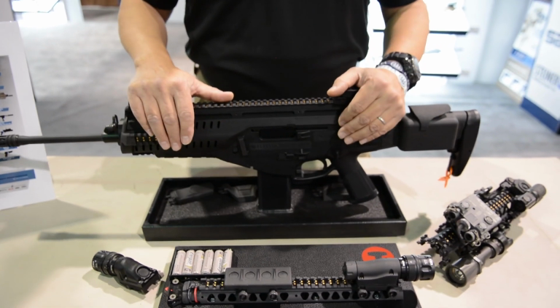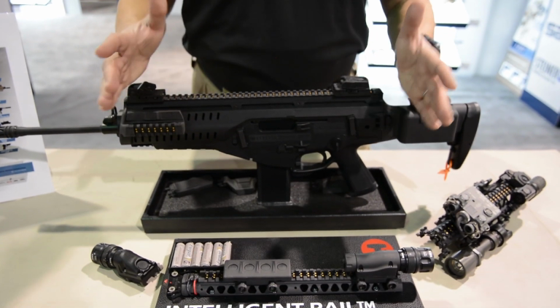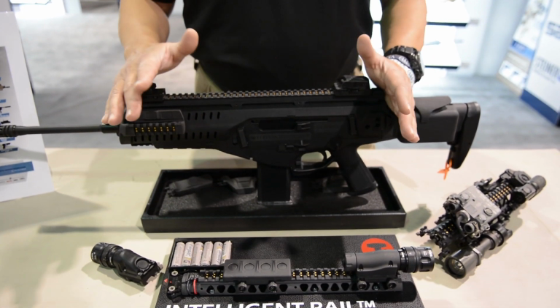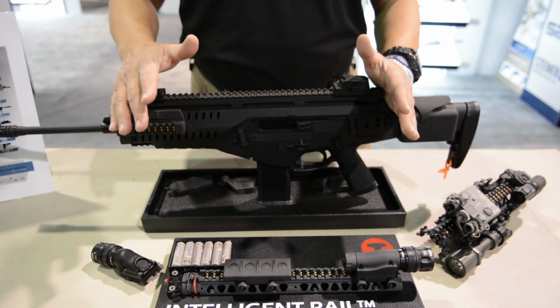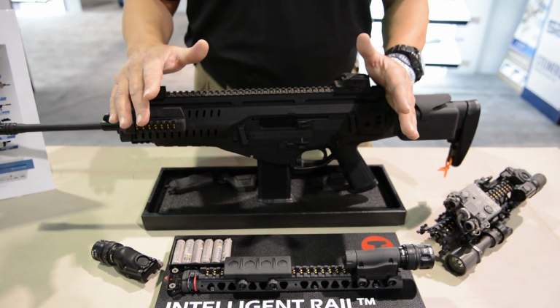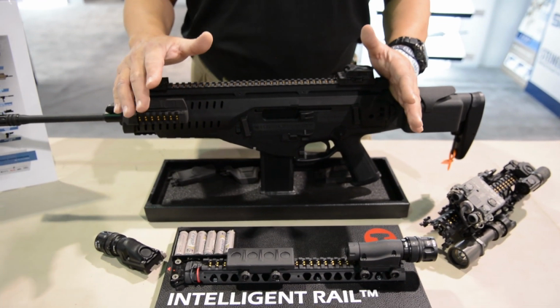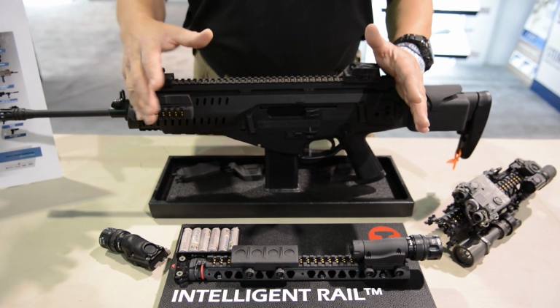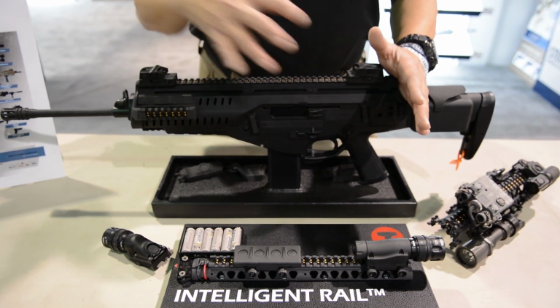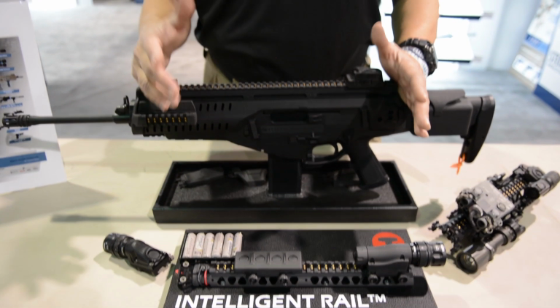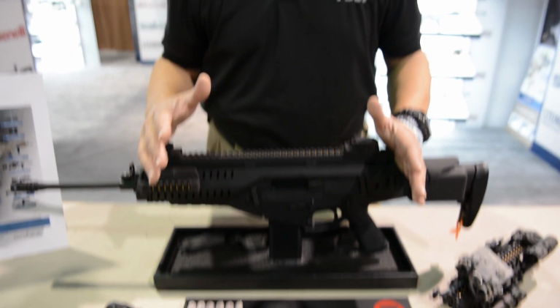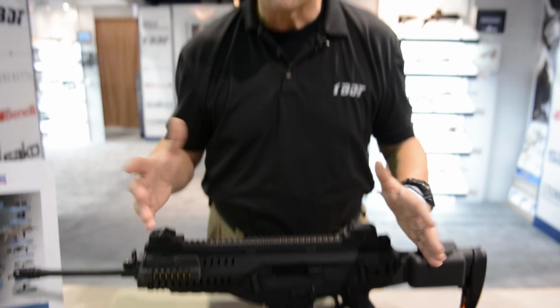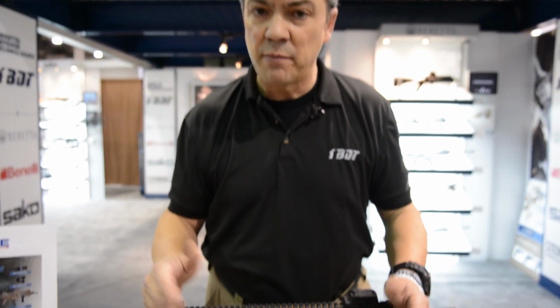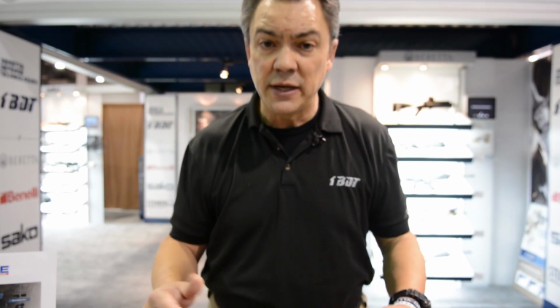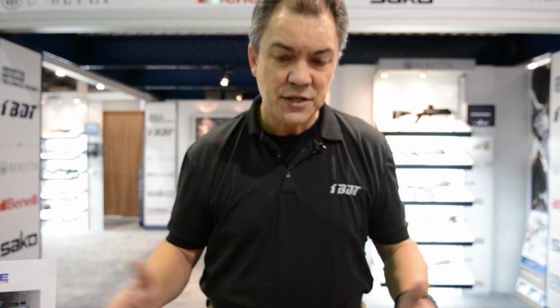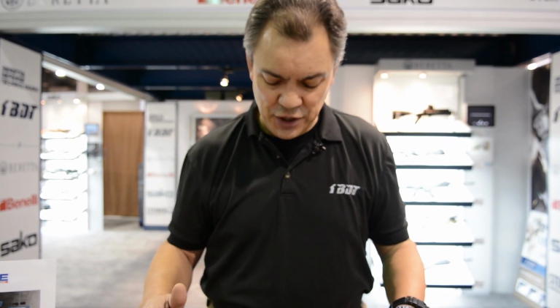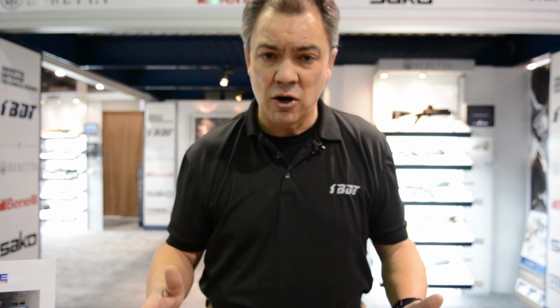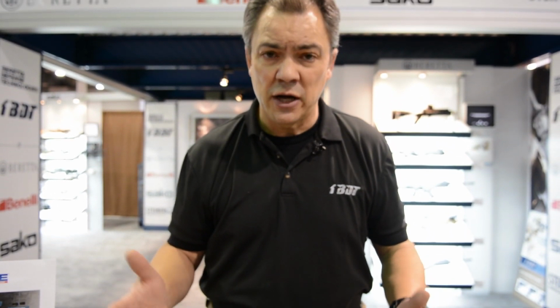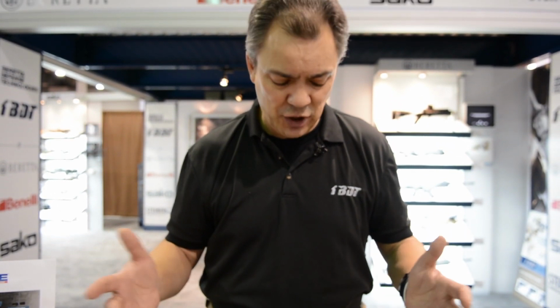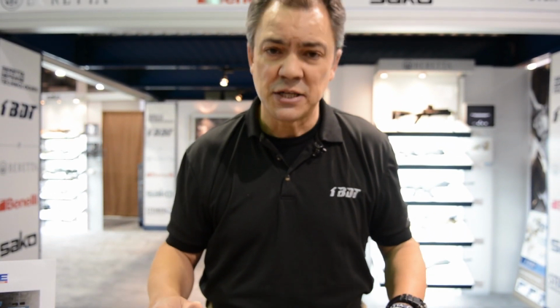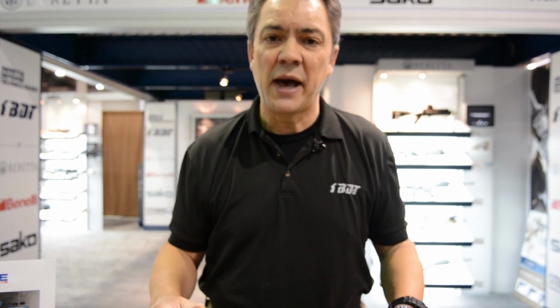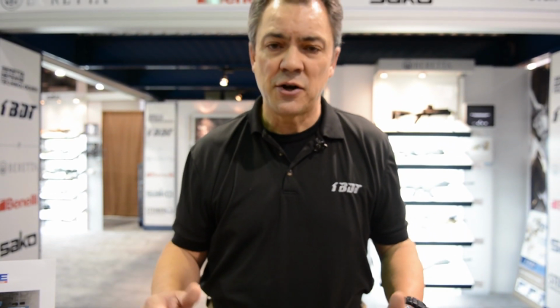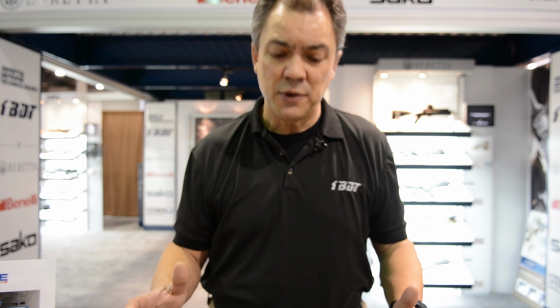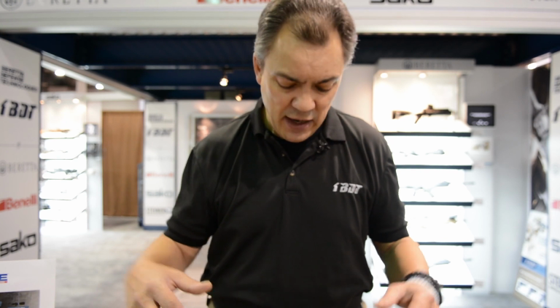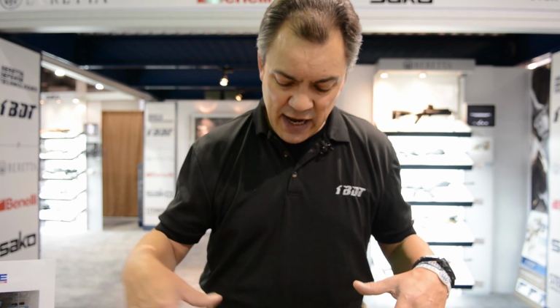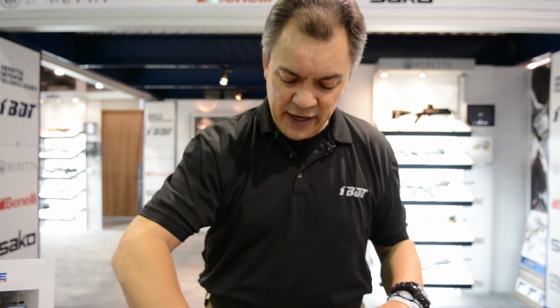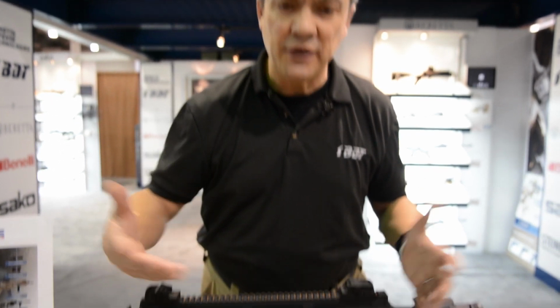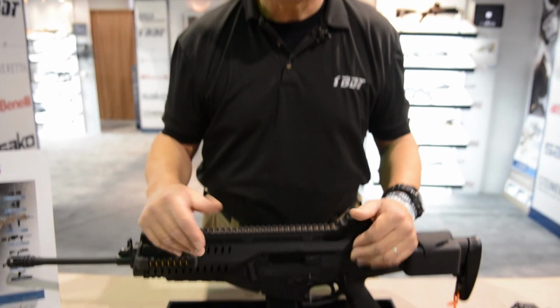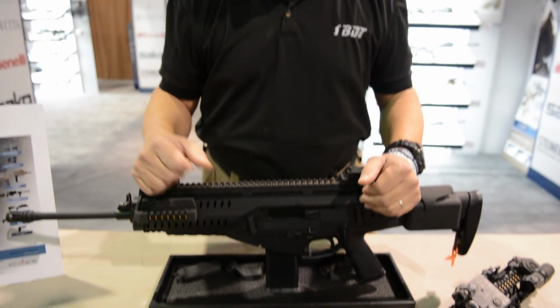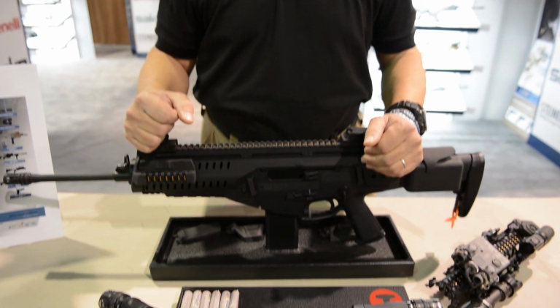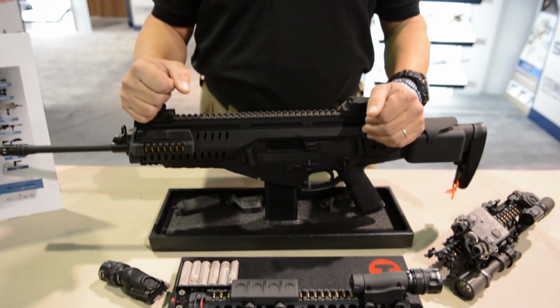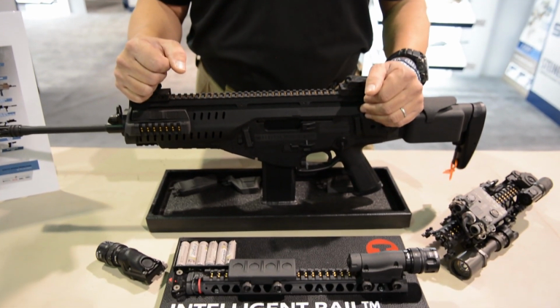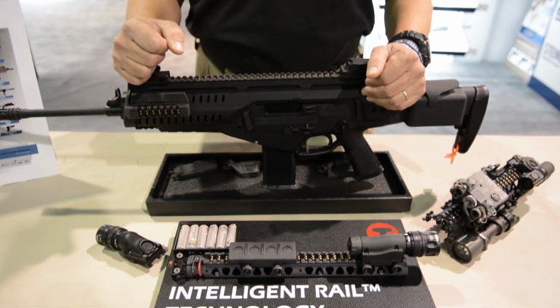Another great advantage of the system is that instead of having four accessories on your gun with four different batteries — some of which can be exotic batteries that are not easy to obtain — you now have standard AA batteries that you can find anywhere.